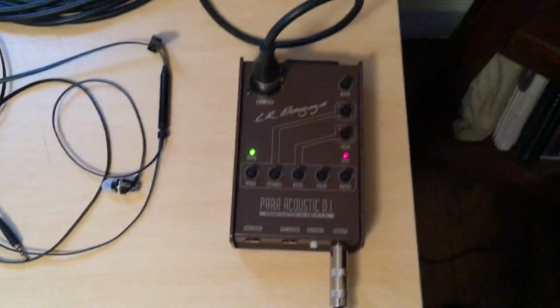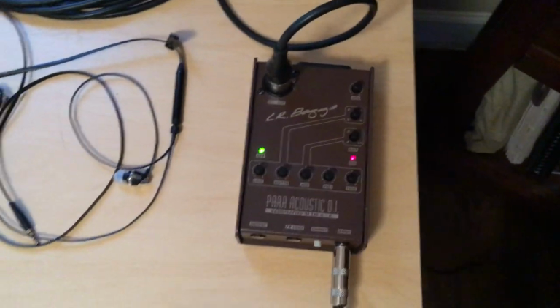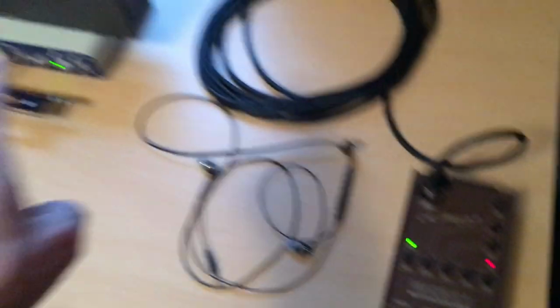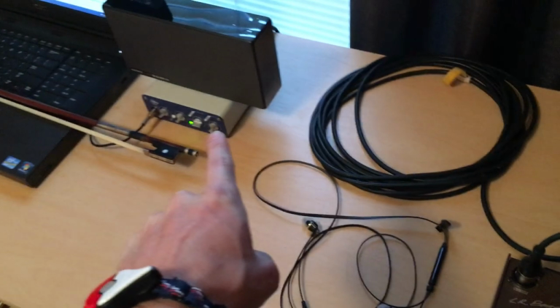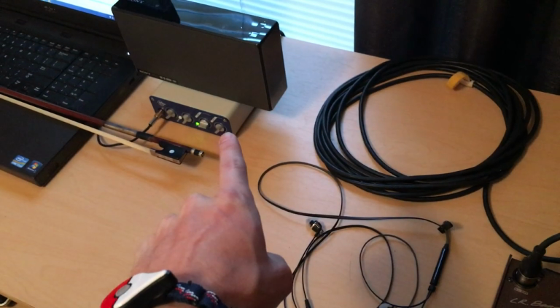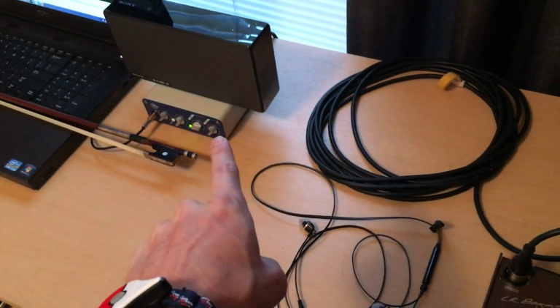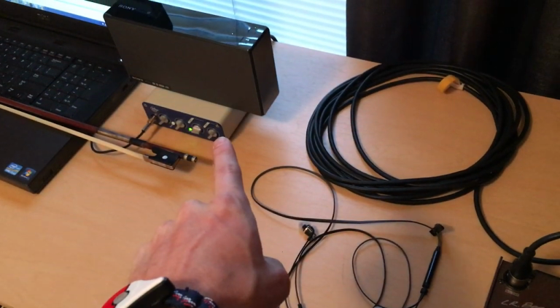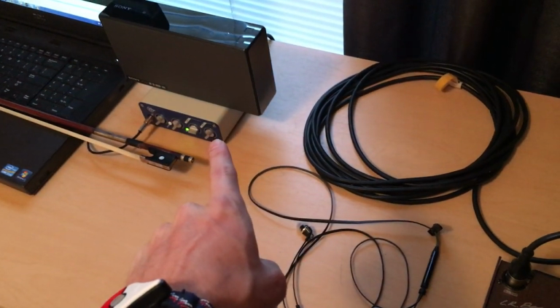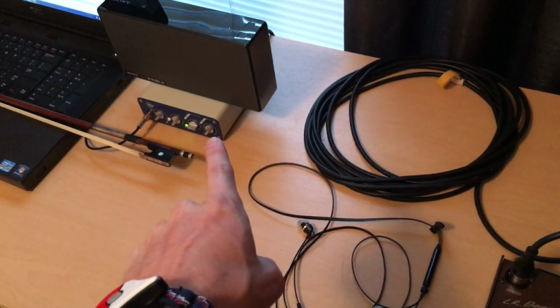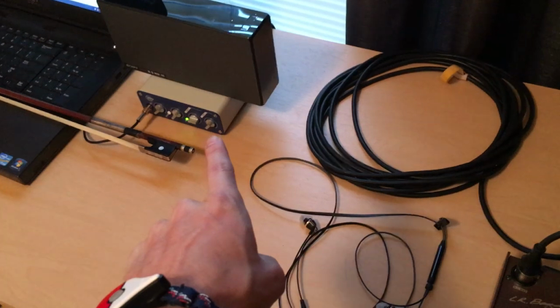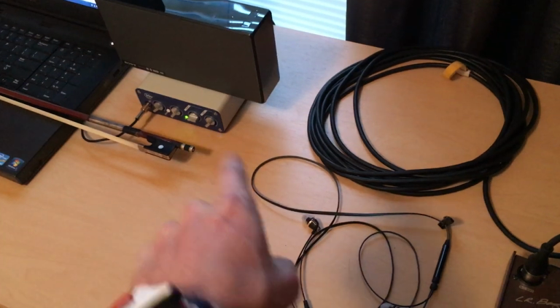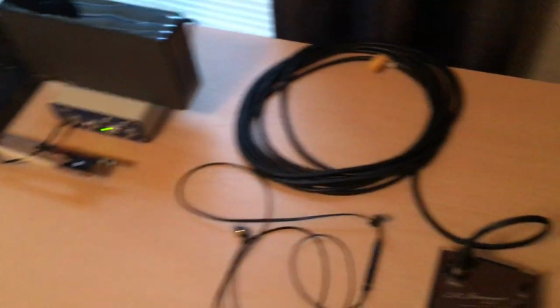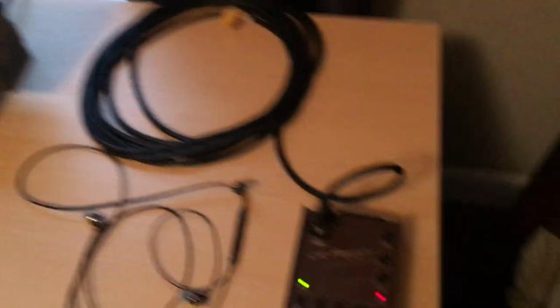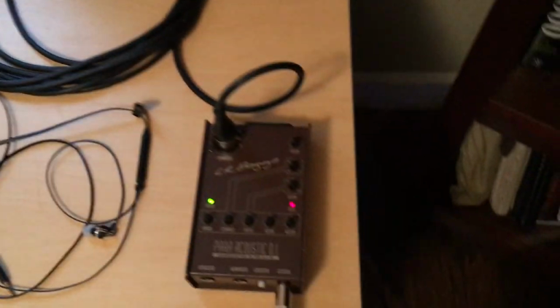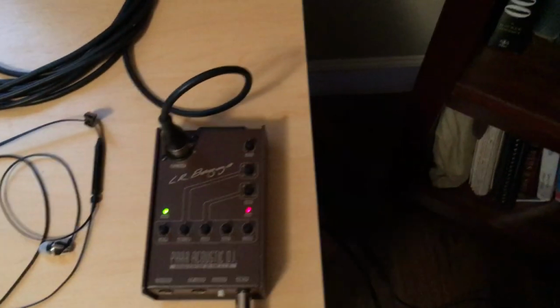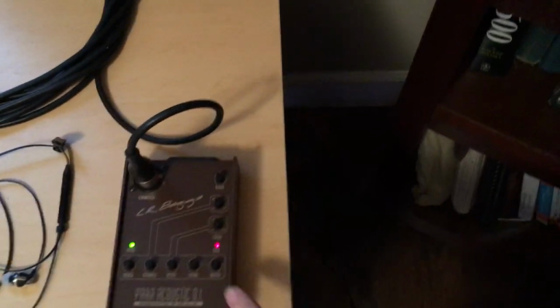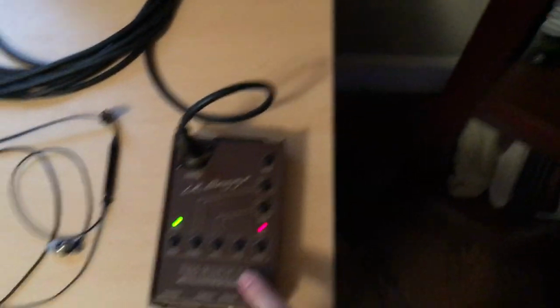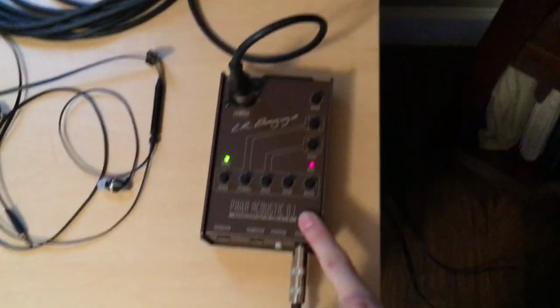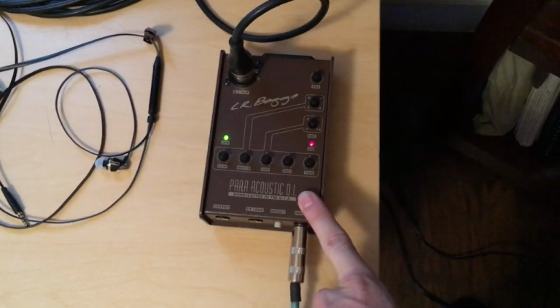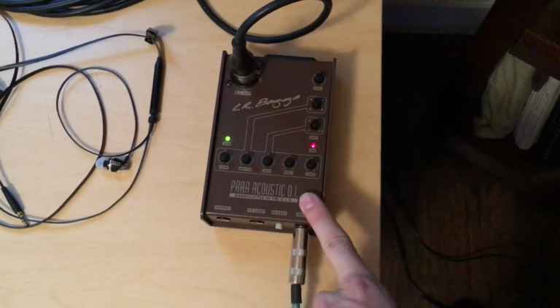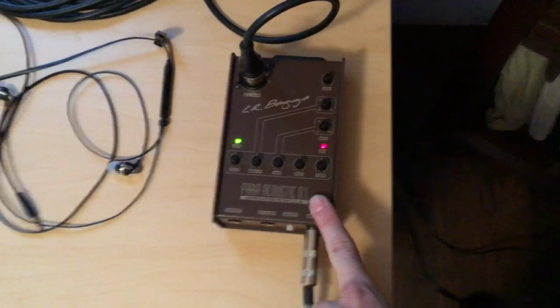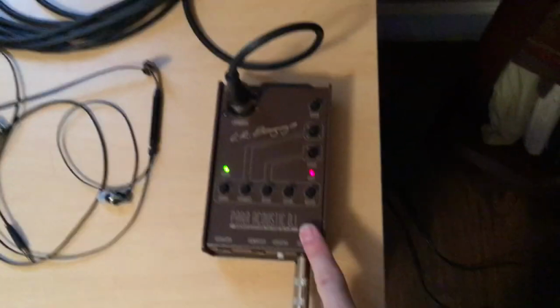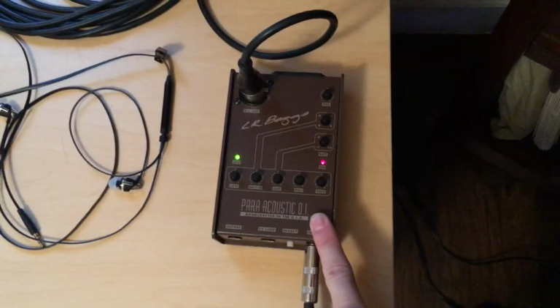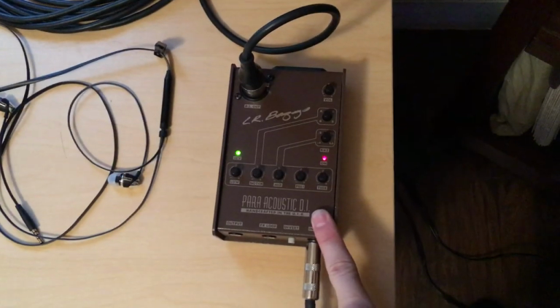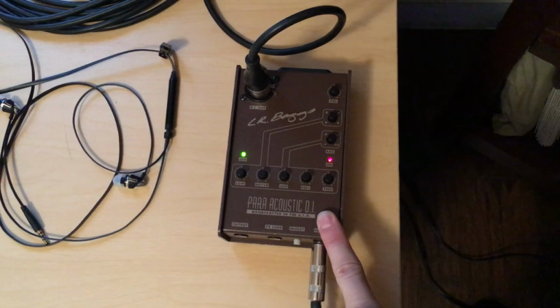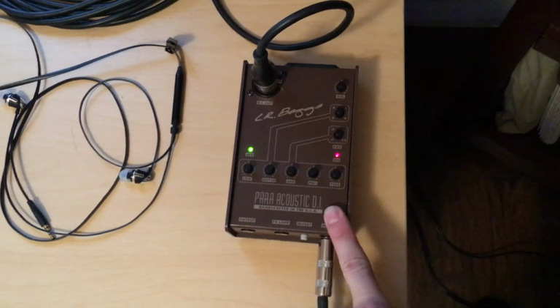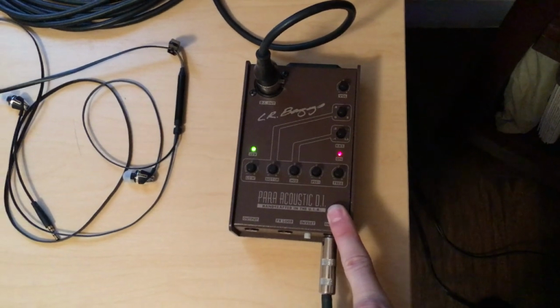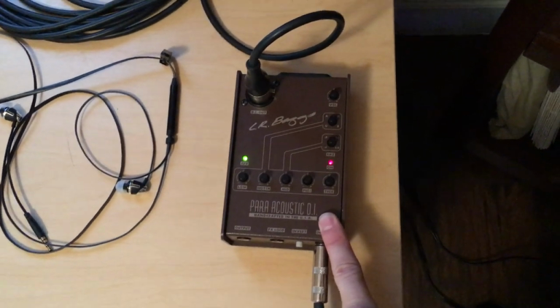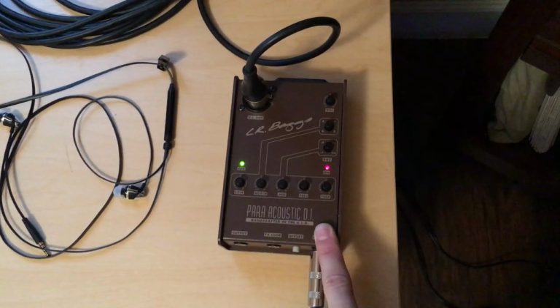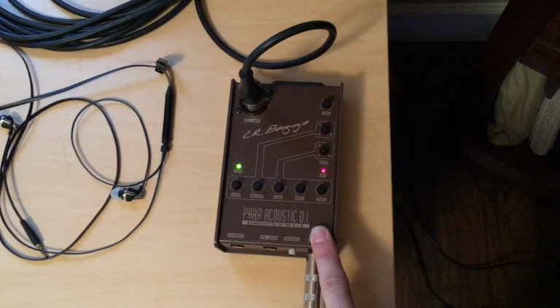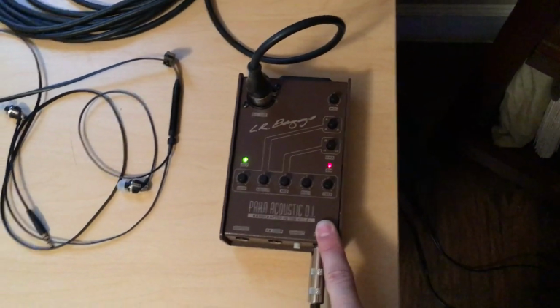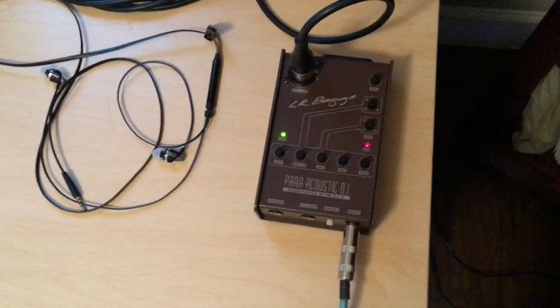I'm running phantom power off the USB interface here, and that means I don't have to have a 9-volt battery, but it would be the same otherwise. And that's it.